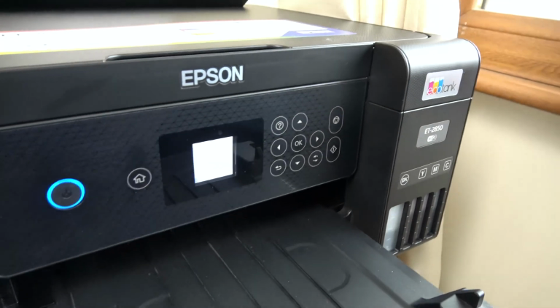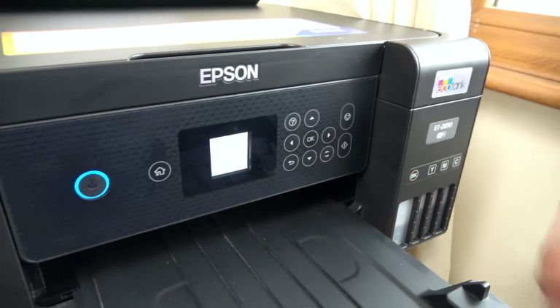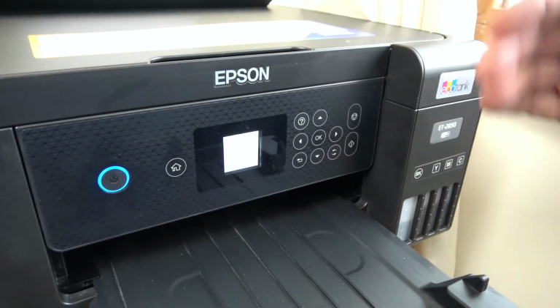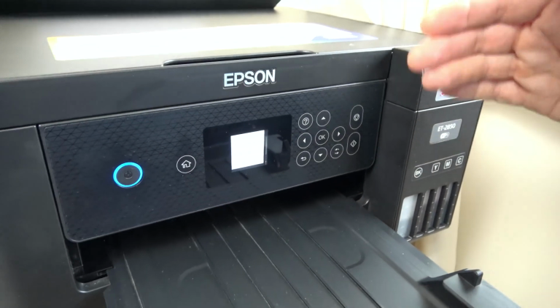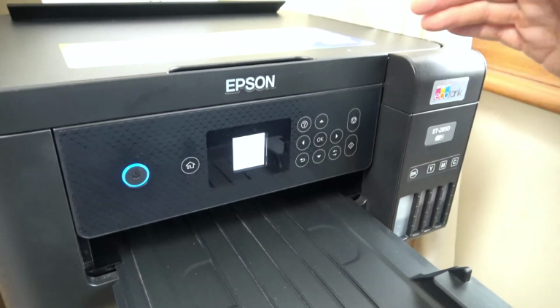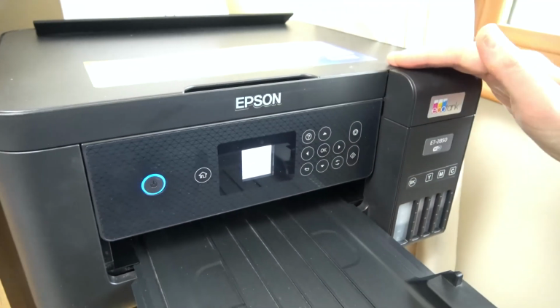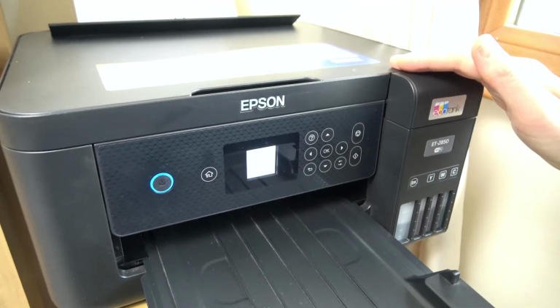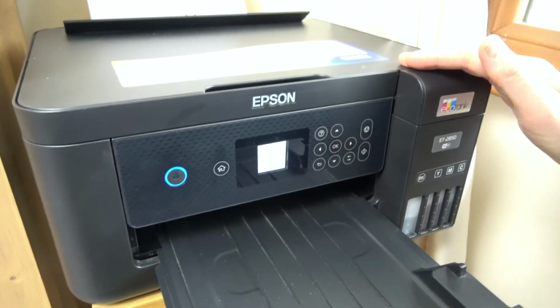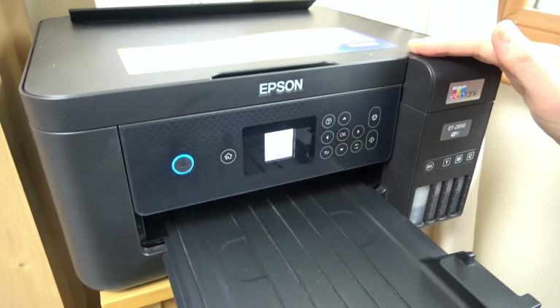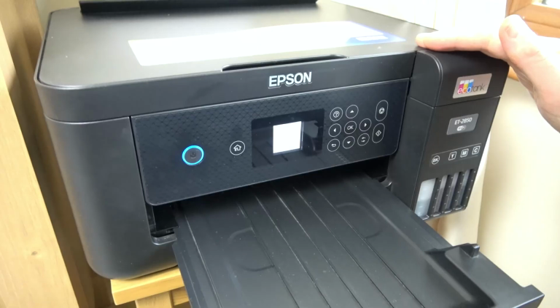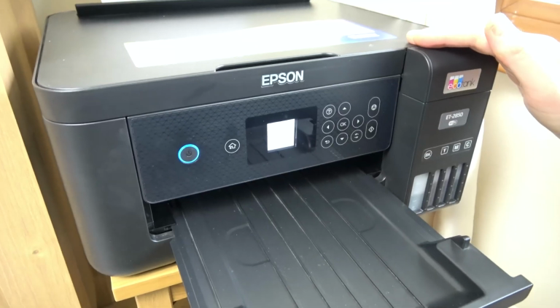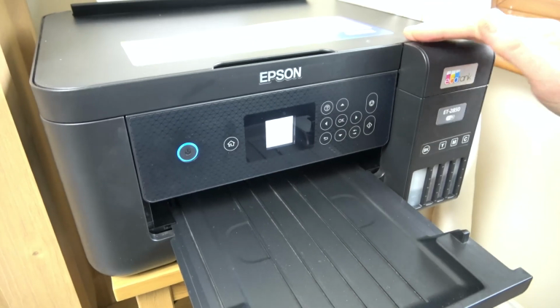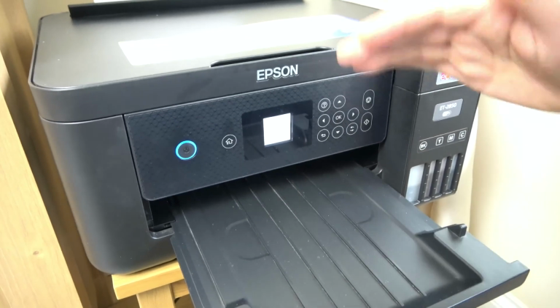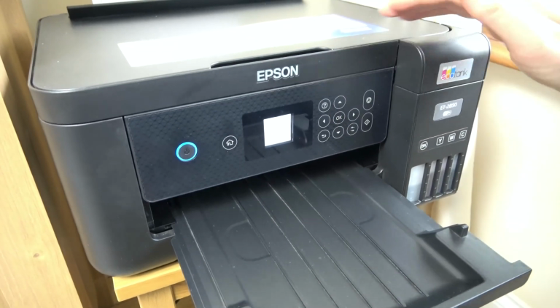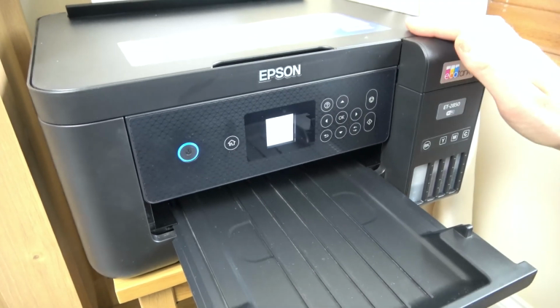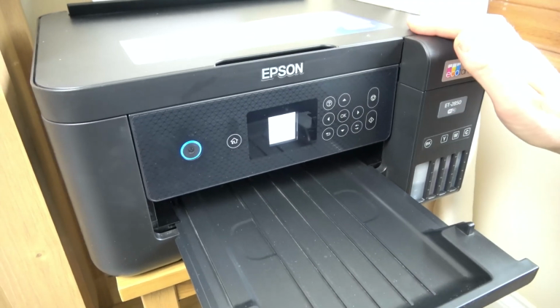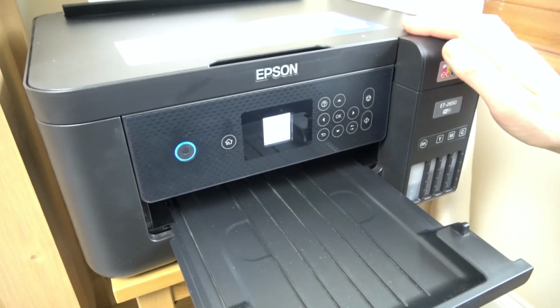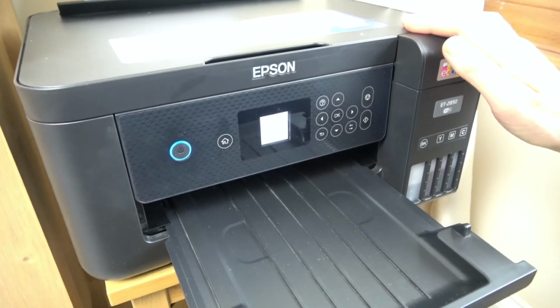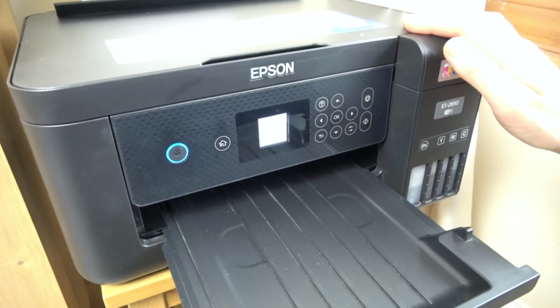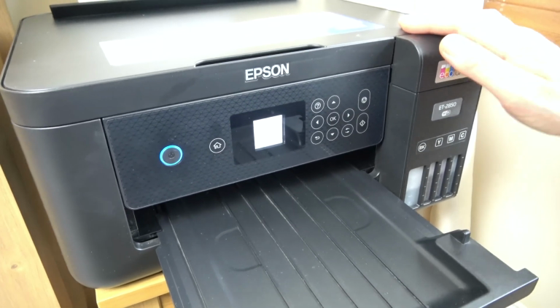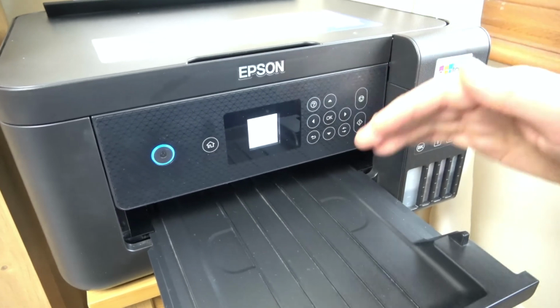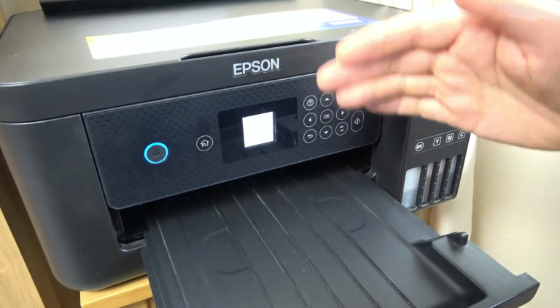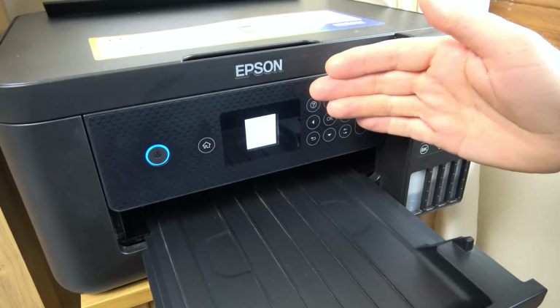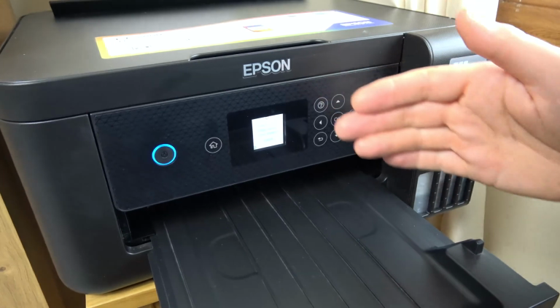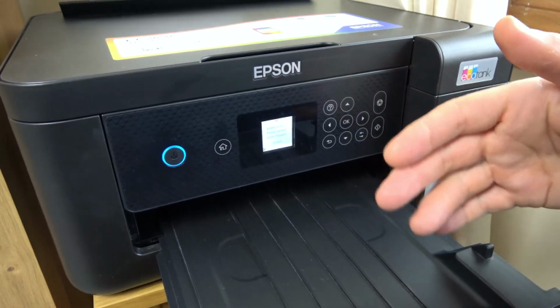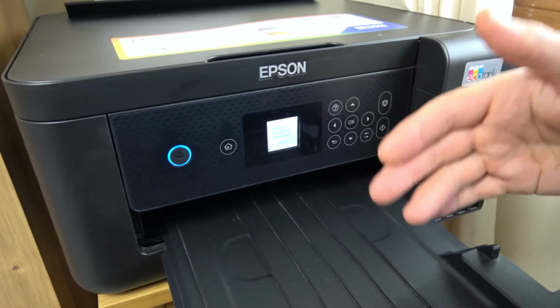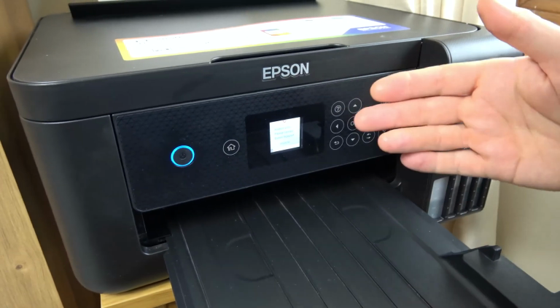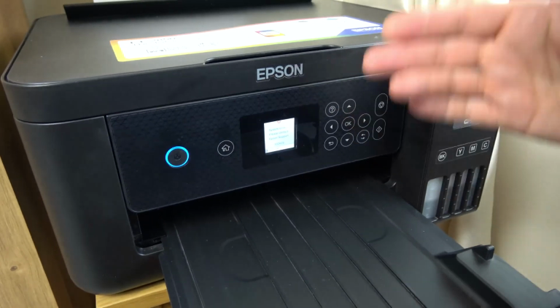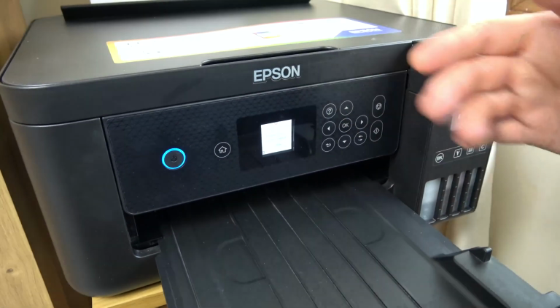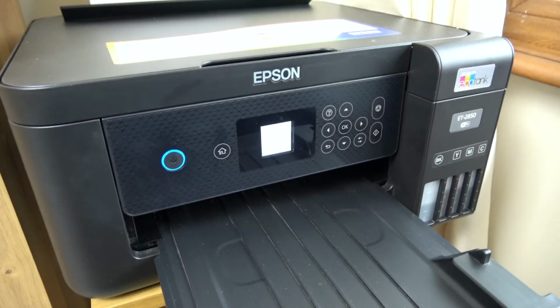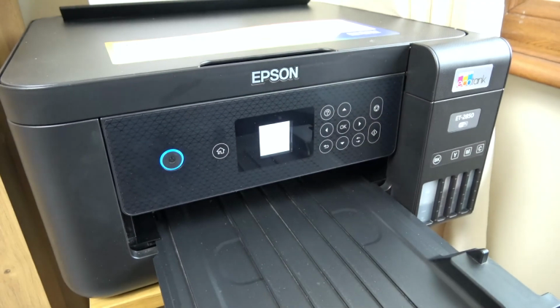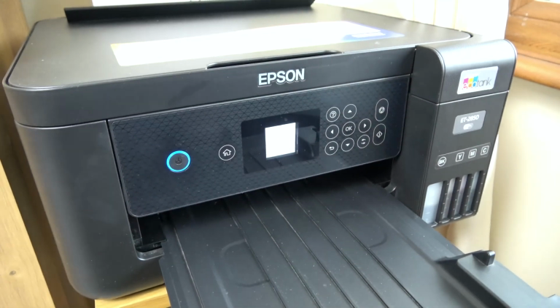Now obviously if there's an underlying problem then this isn't going to fix it, but if the printer's just thrown a wobbly then this might fix it, or at least it might get you printing again and you can have more time to then fix the underlying problem.